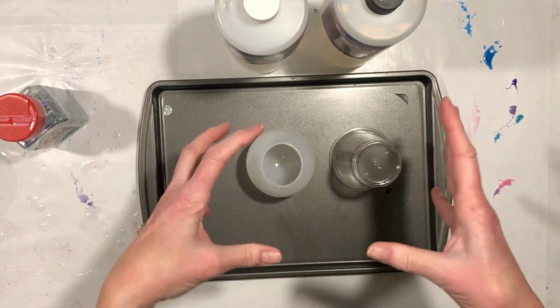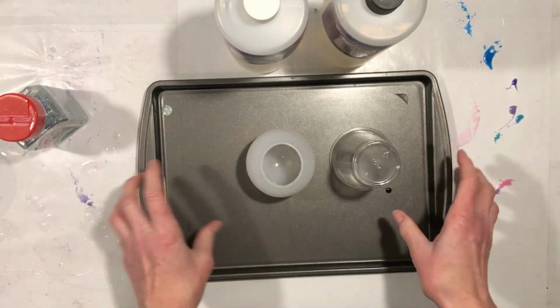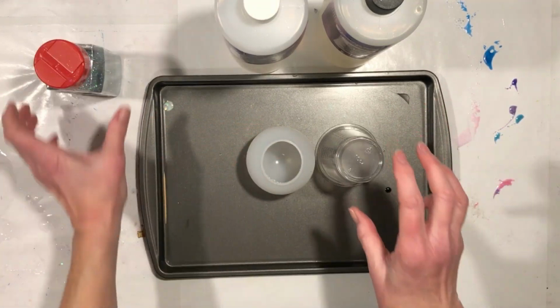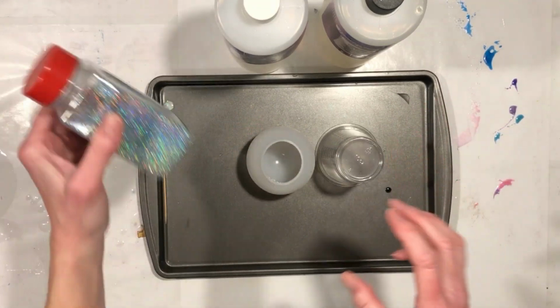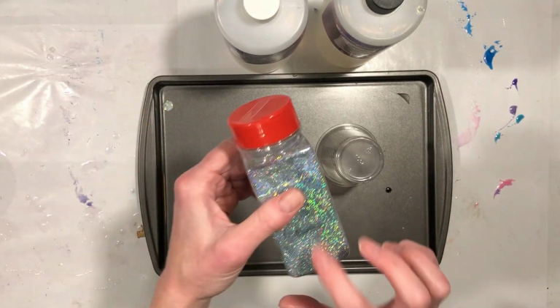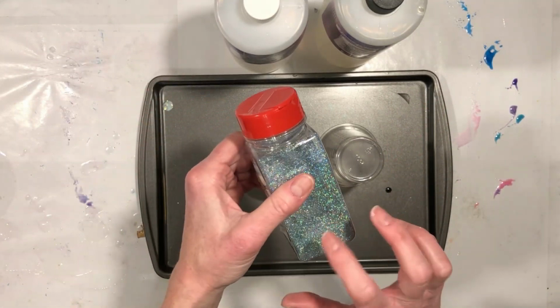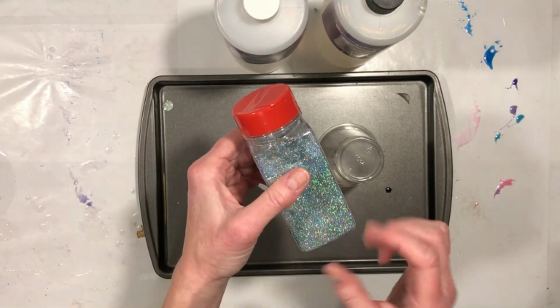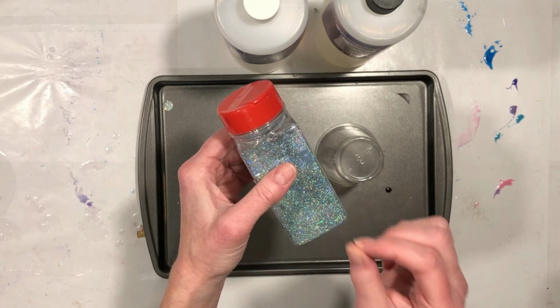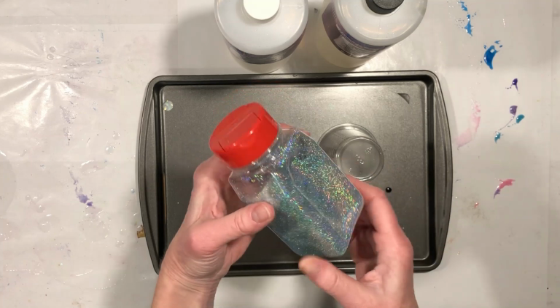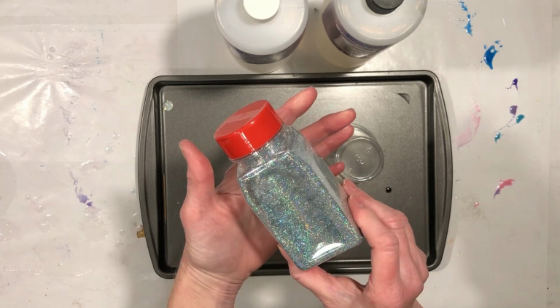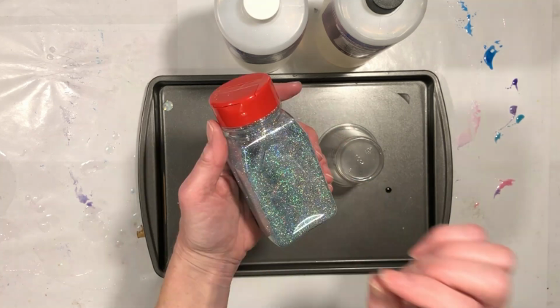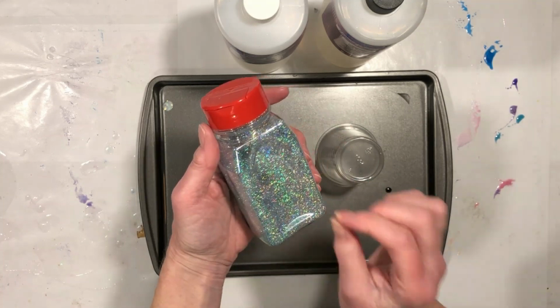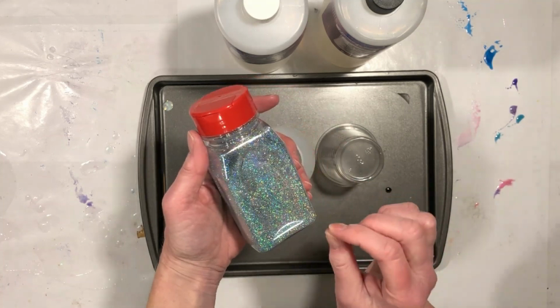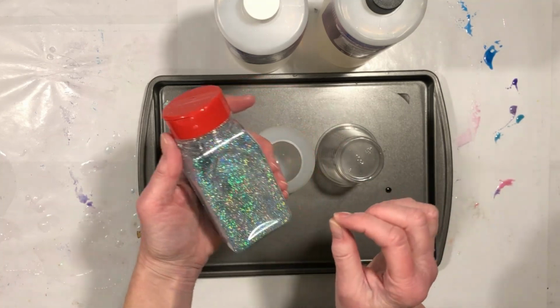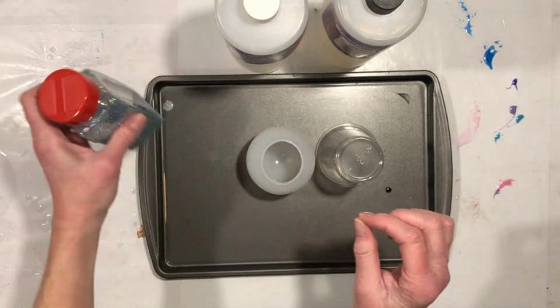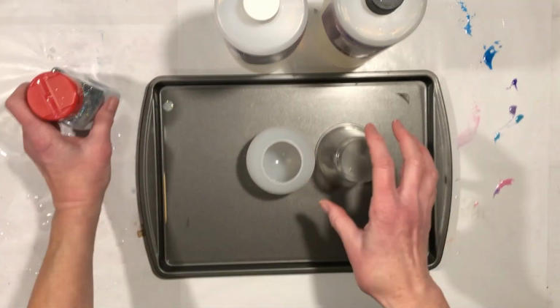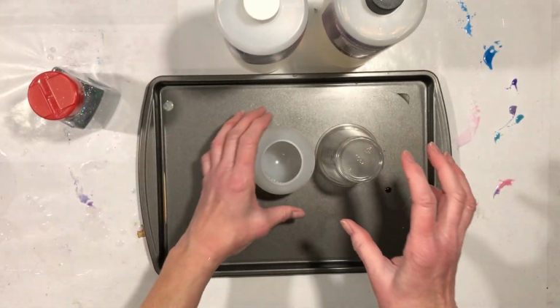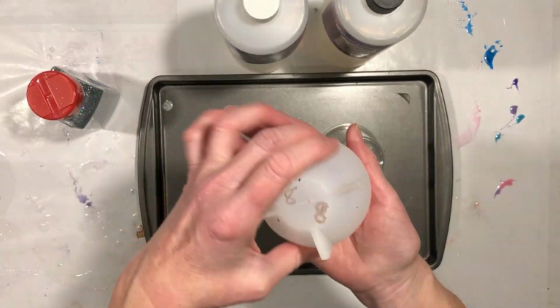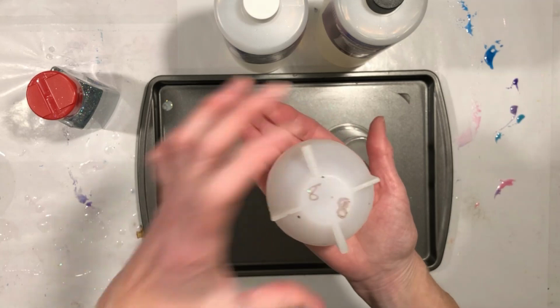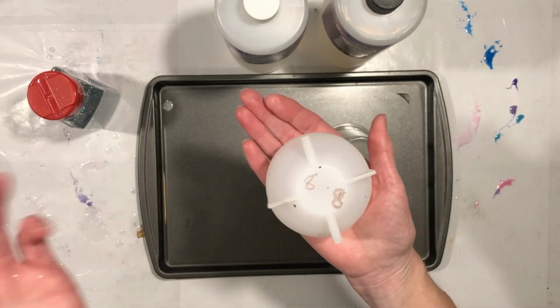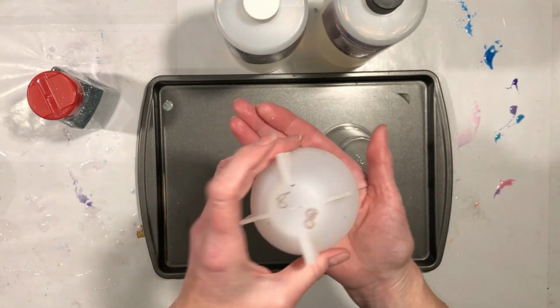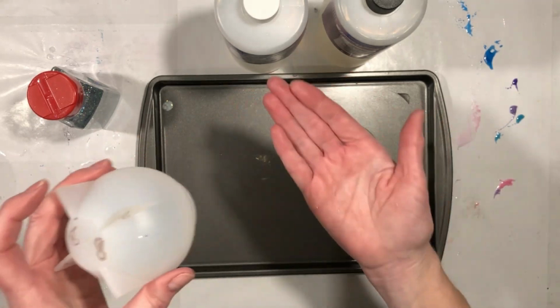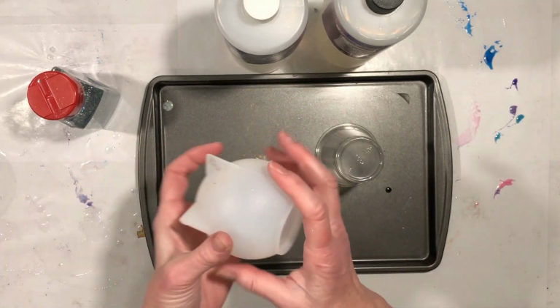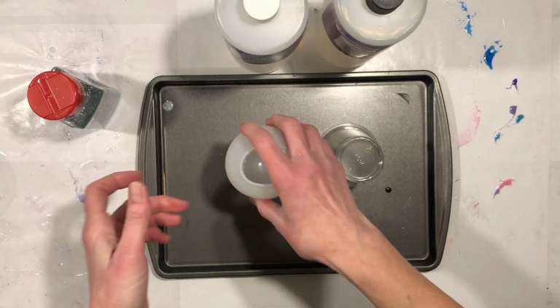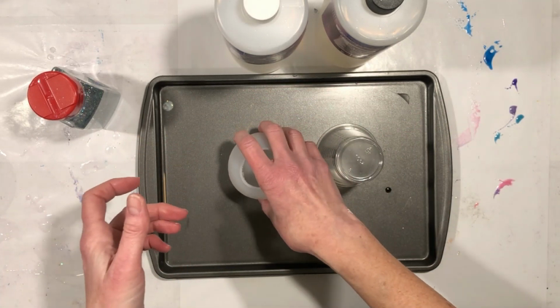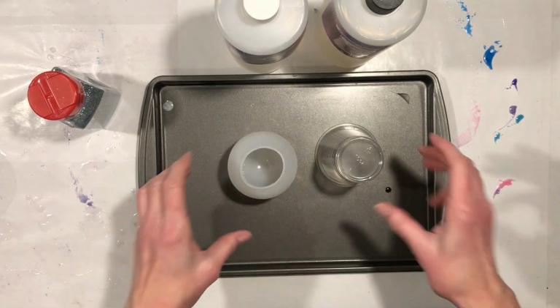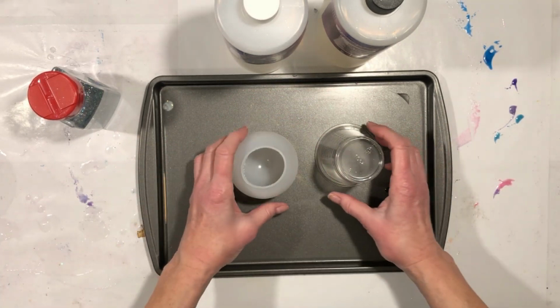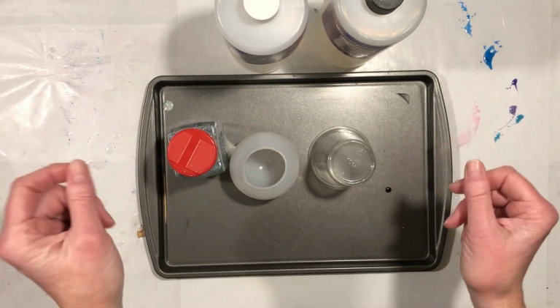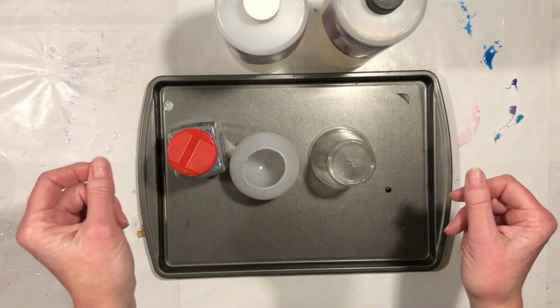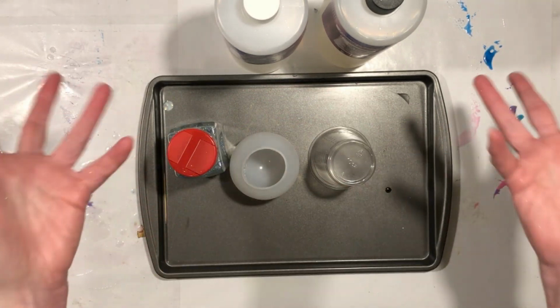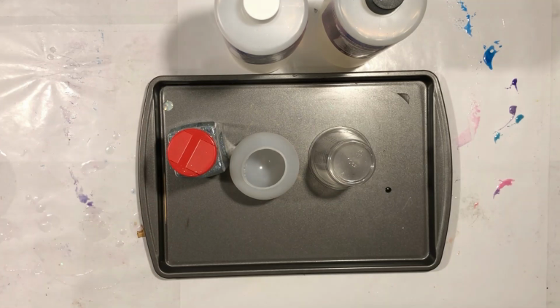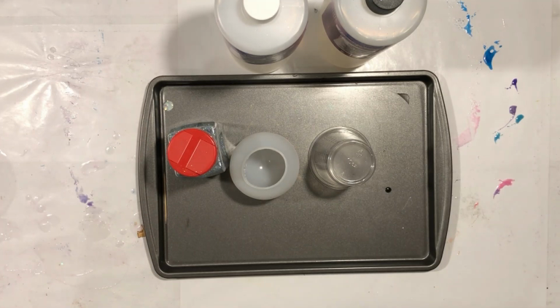I'll mix in just the tiniest amount of glitter so that when we unmold the sphere and put it onto the lit display stand, it'll sparkle. I'm now going to gear up — sit back and enjoy the show.